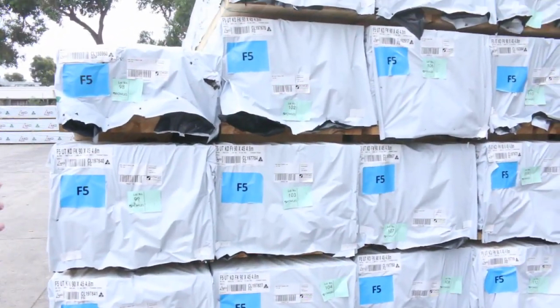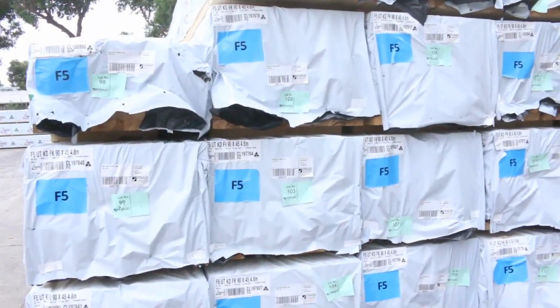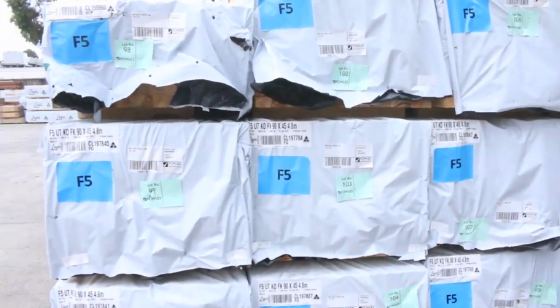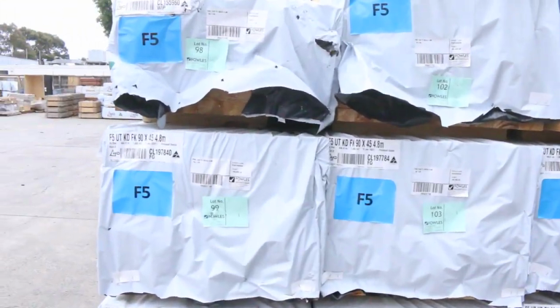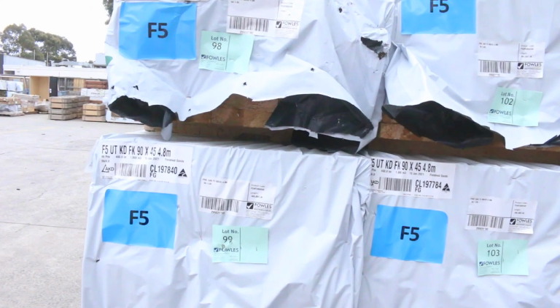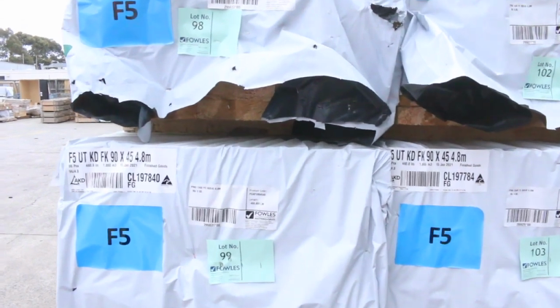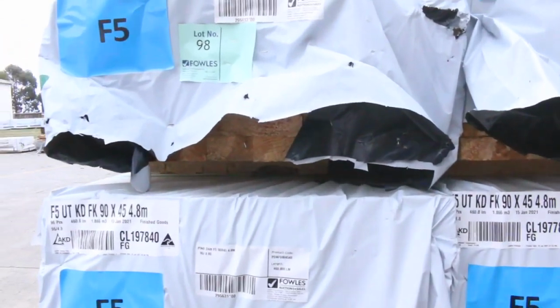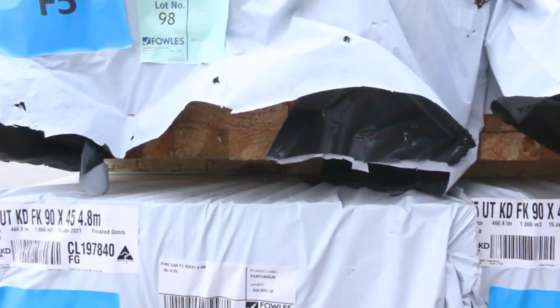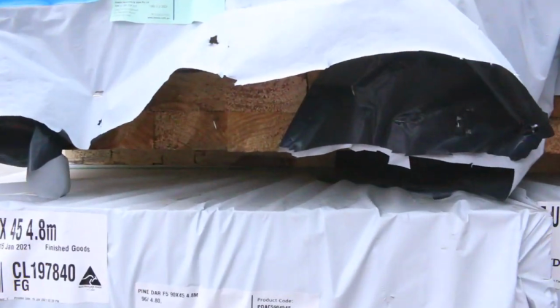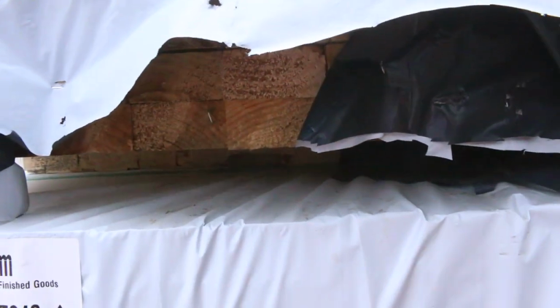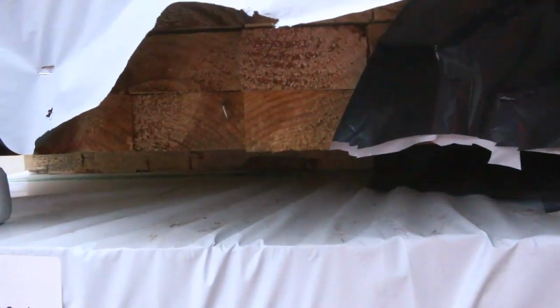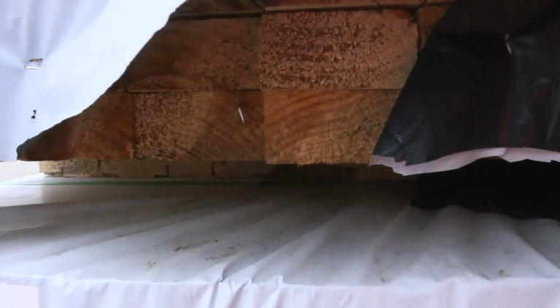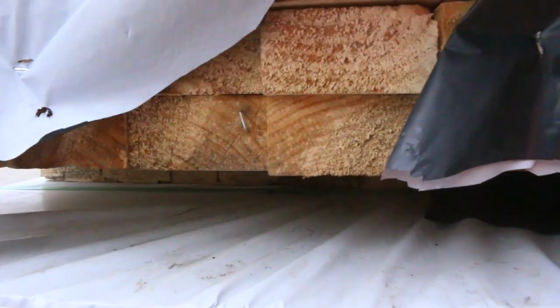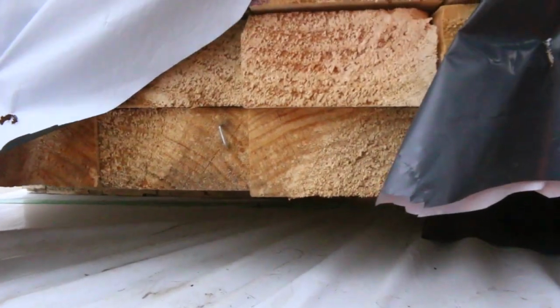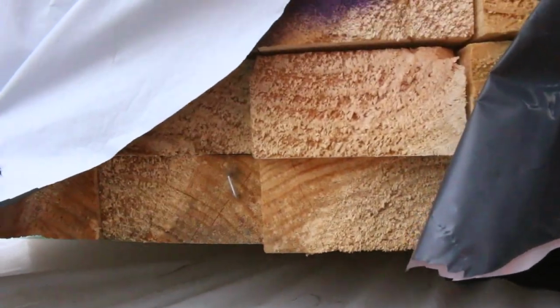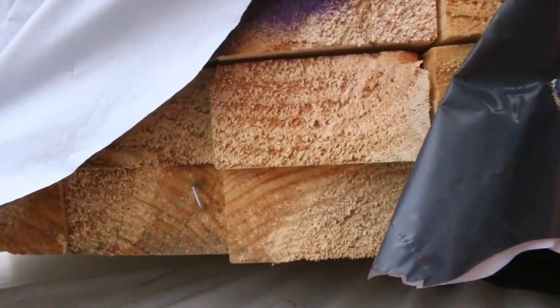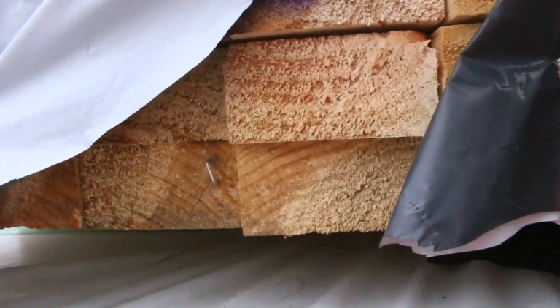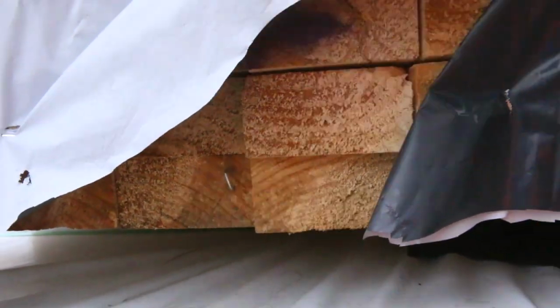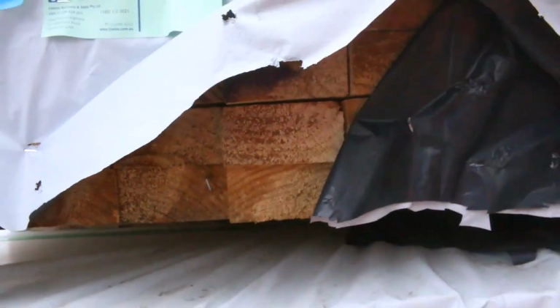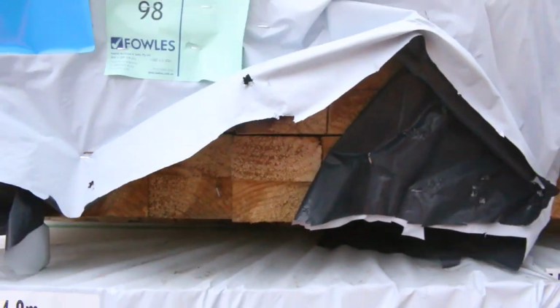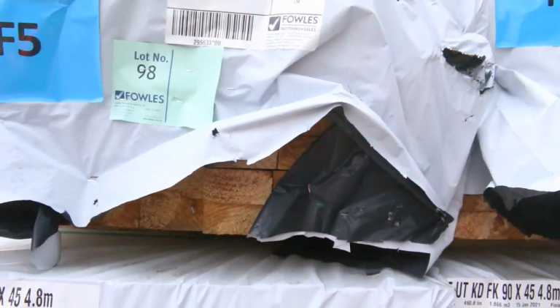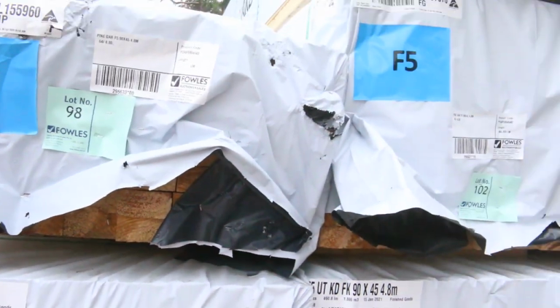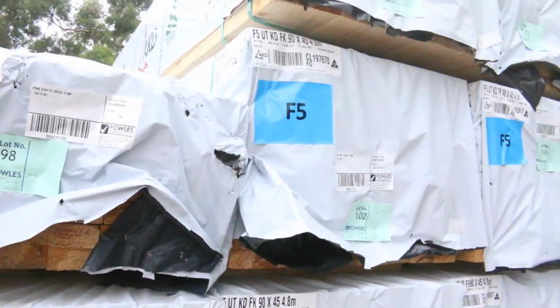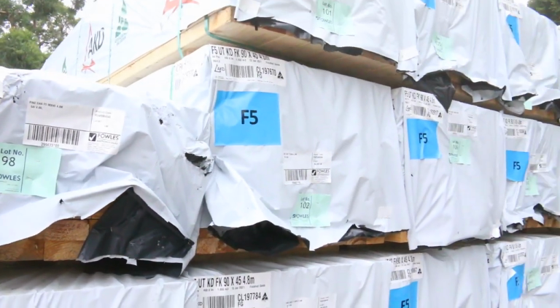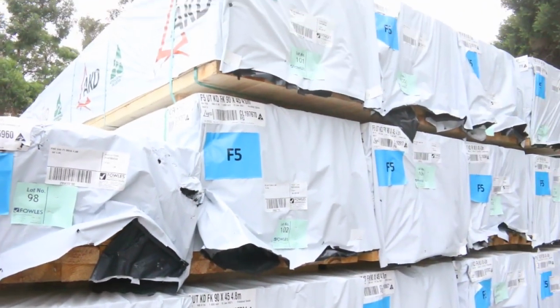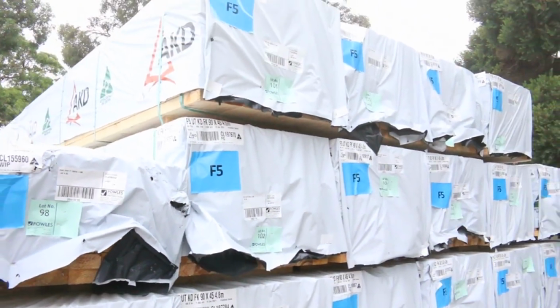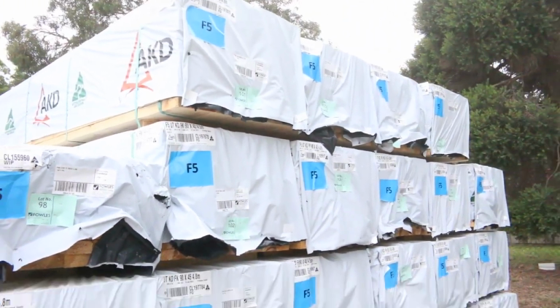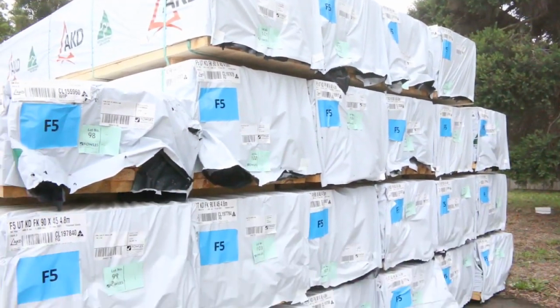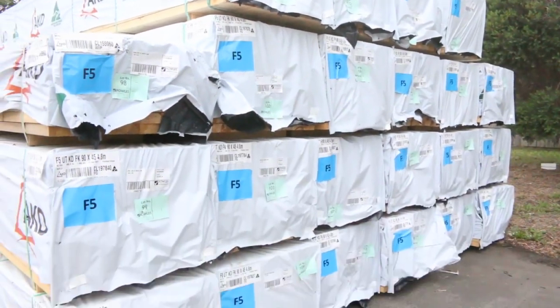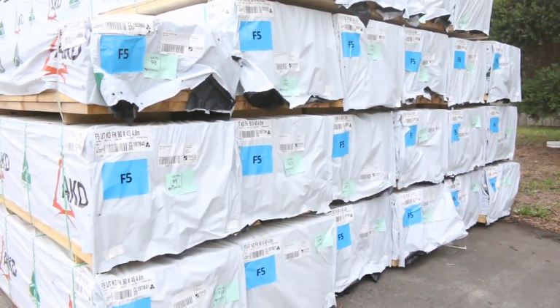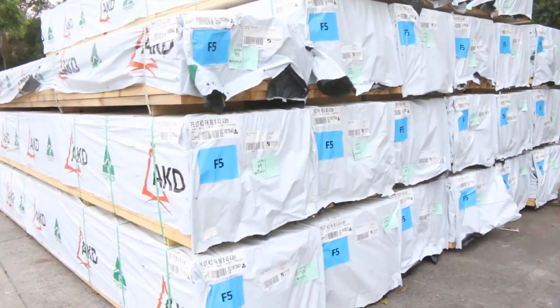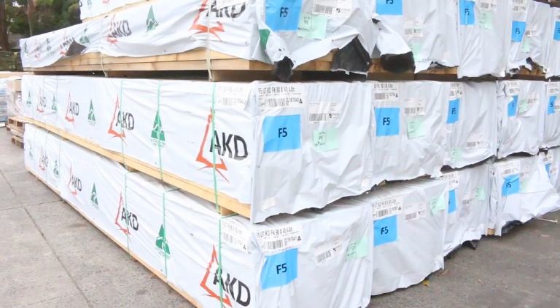There's a nice load of R90 45 F5.4.8 — a good semi load sitting there, some nice structural pine. We've also had an awesome load of Vic Ash in as well this week, which we'll see as we go inside the shed.